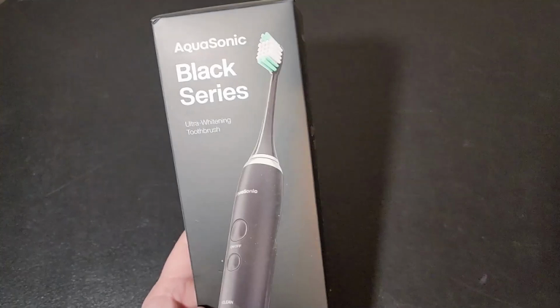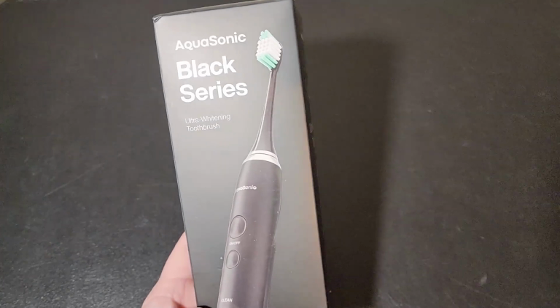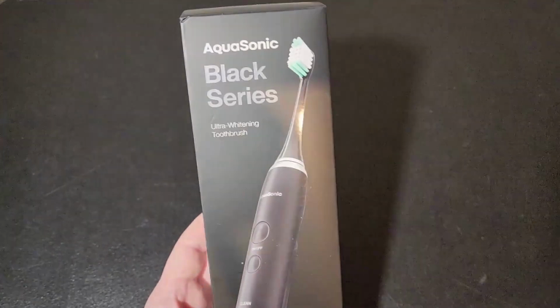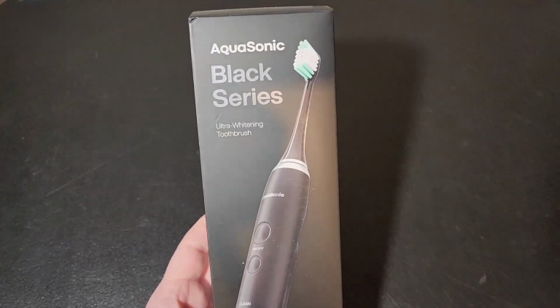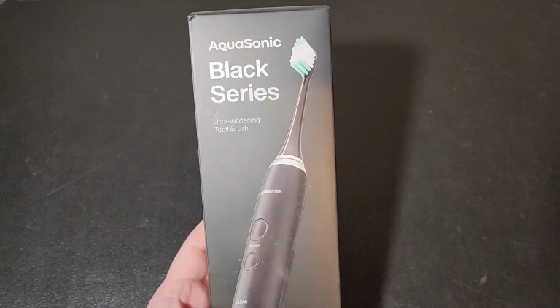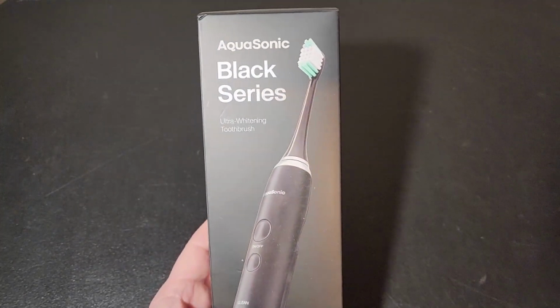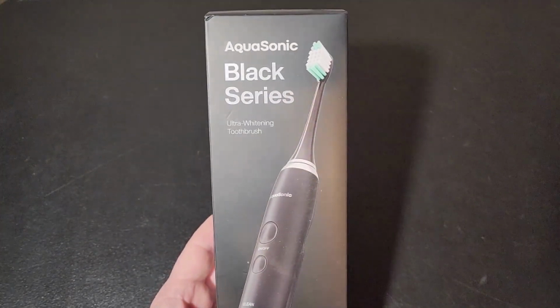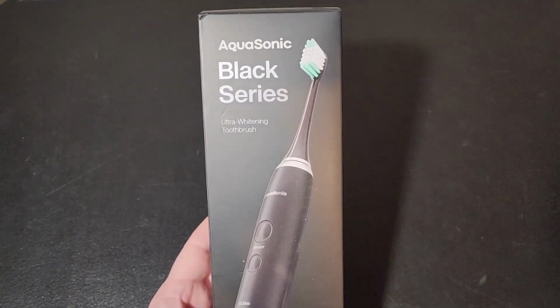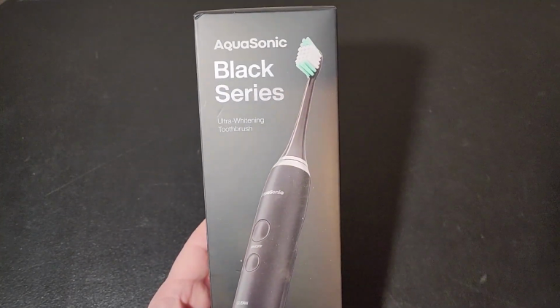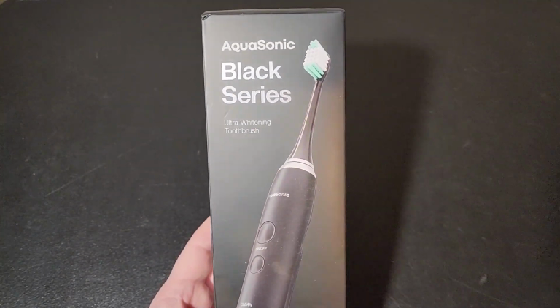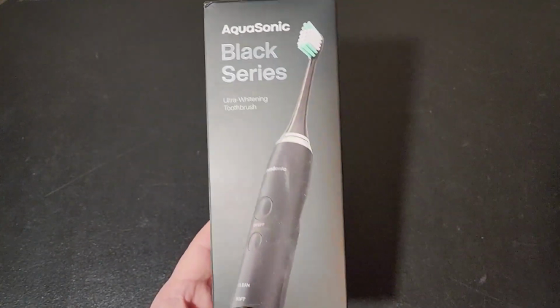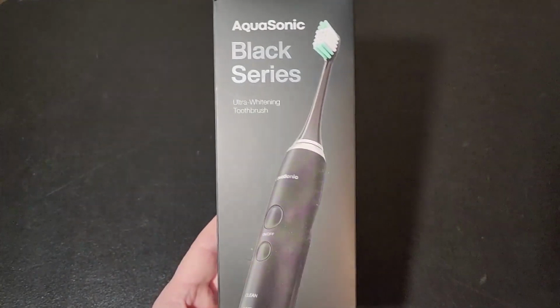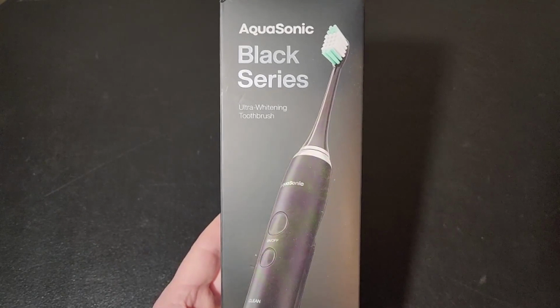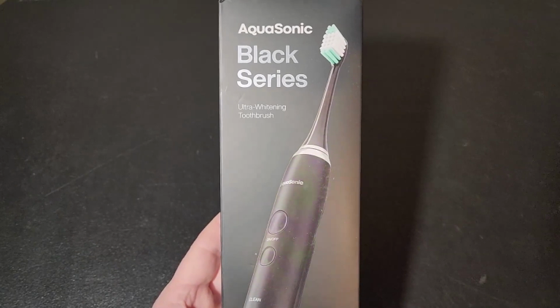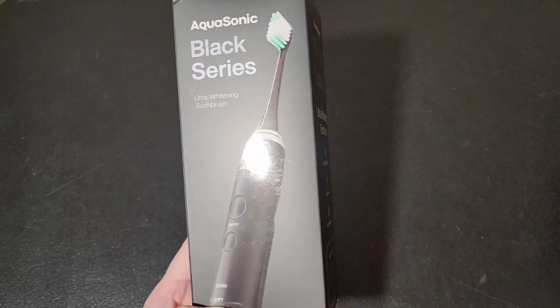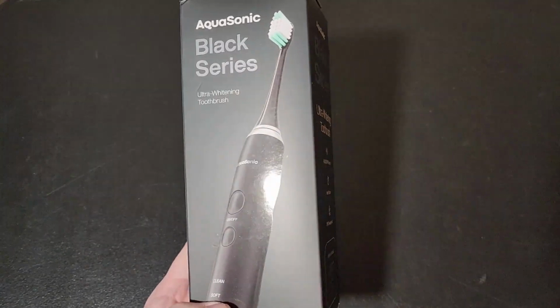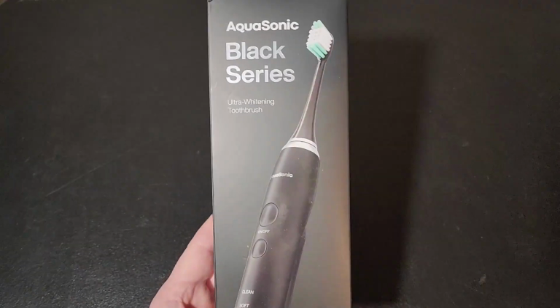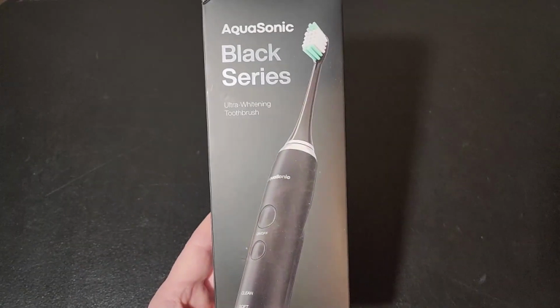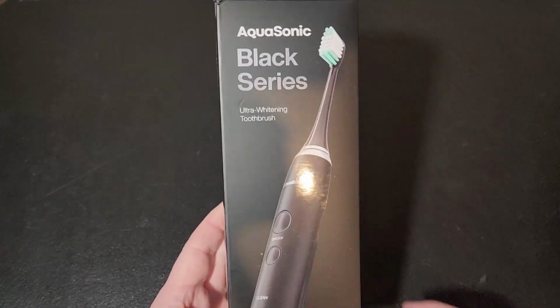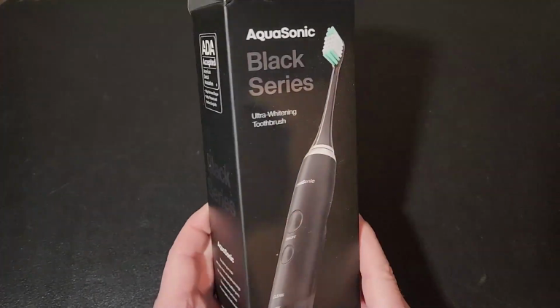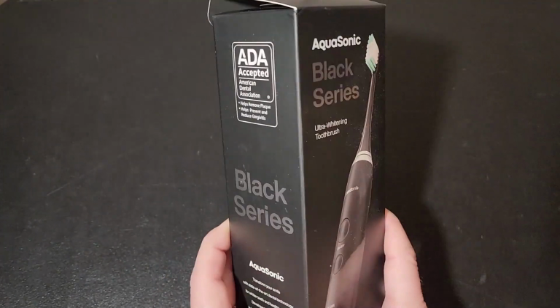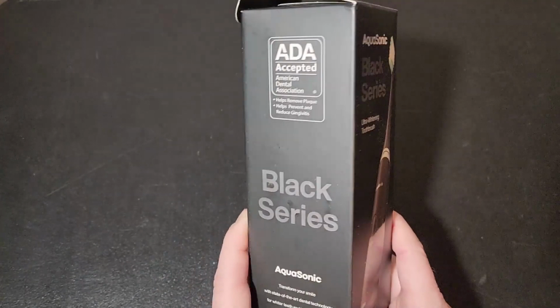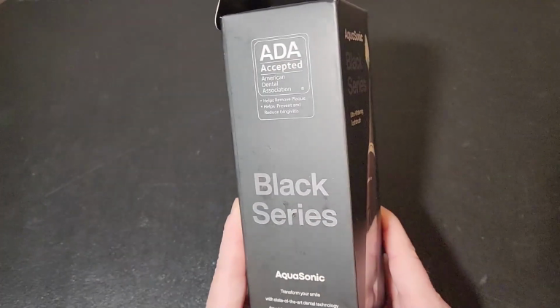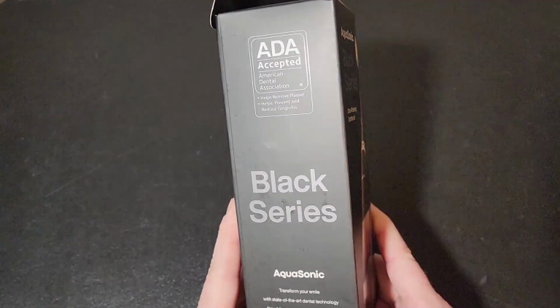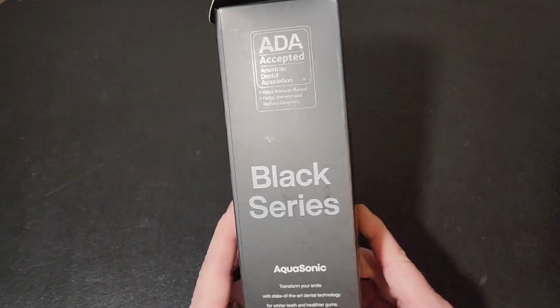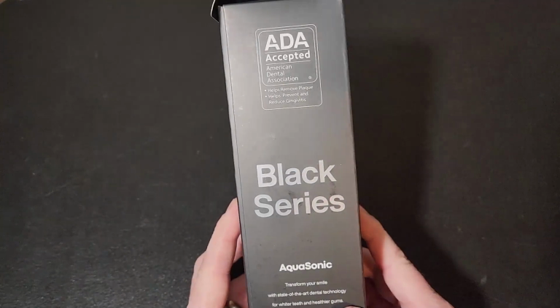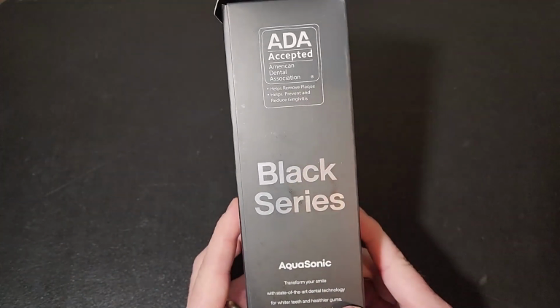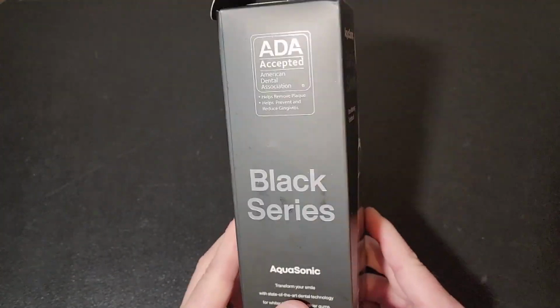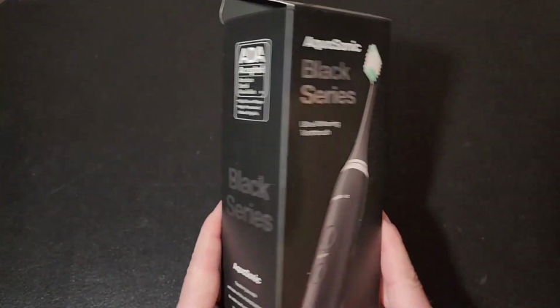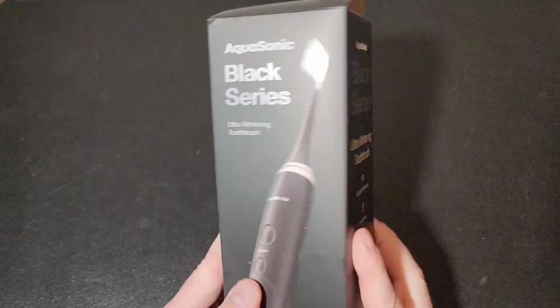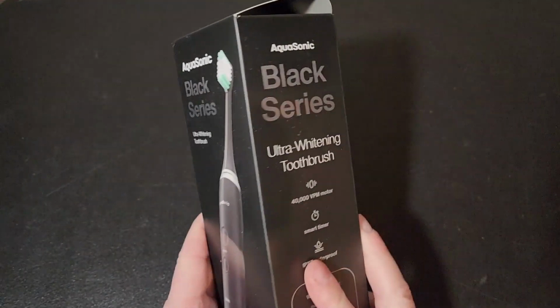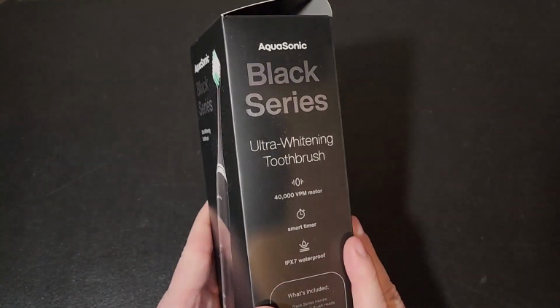Hey everyone, Dan here and this is my video for the Aquasonic Black Series Ultra Whitening Toothbrush. I'm really excited to check this out. The toothbrush I've had, I've had it for a long time and it's time to upgrade, so I wanted to give this a try.